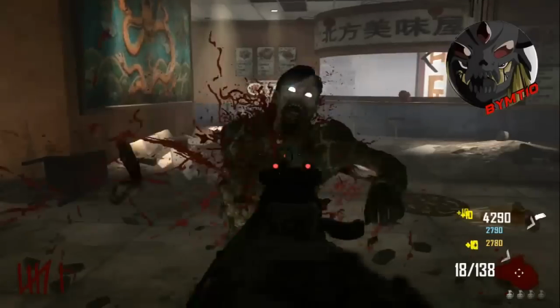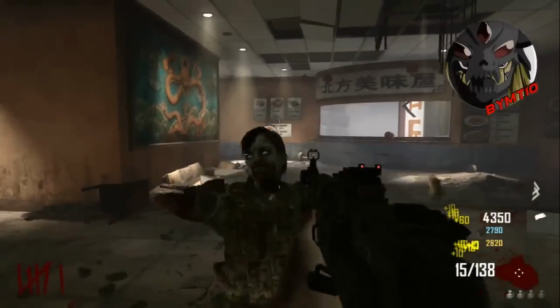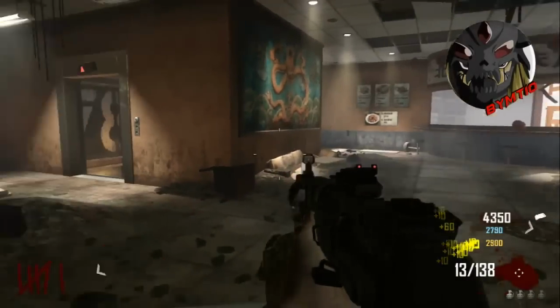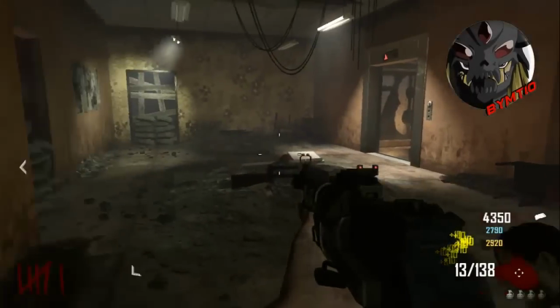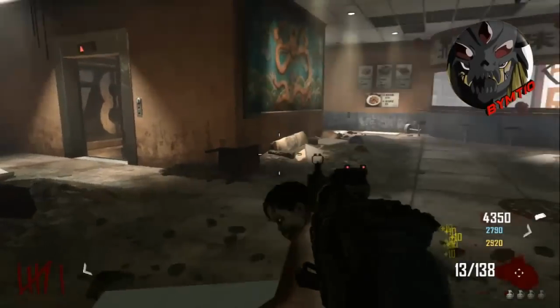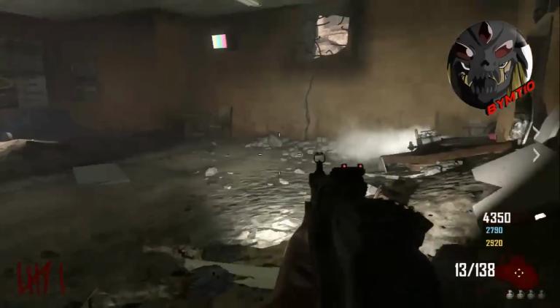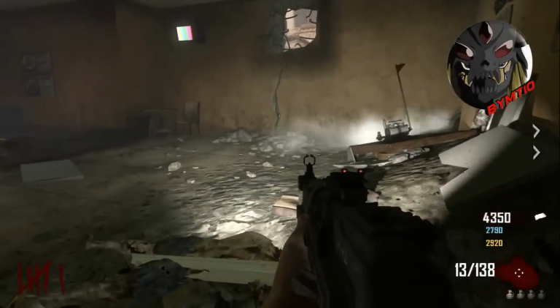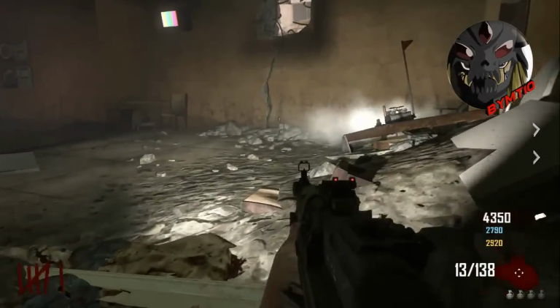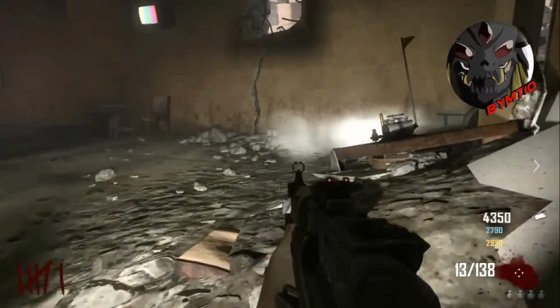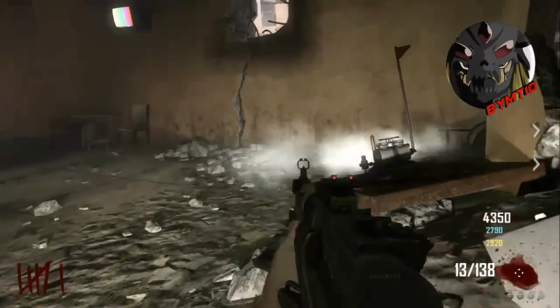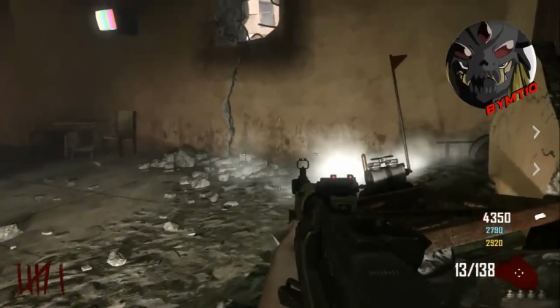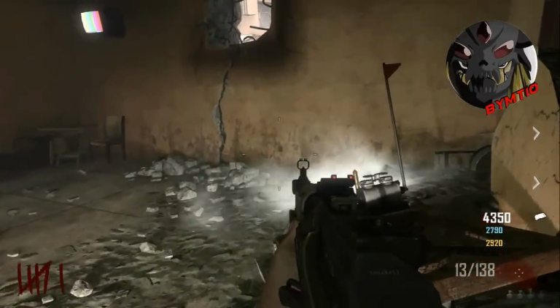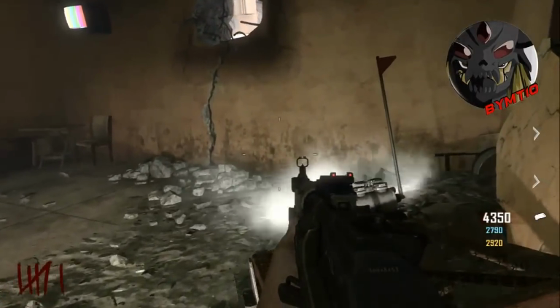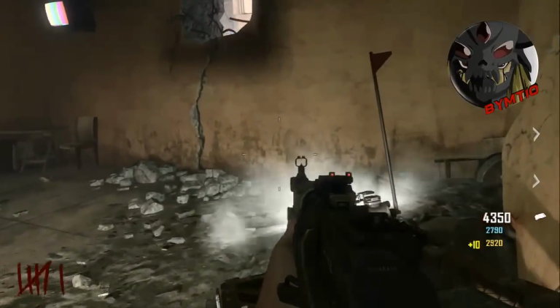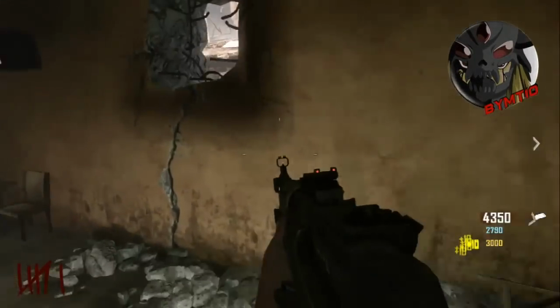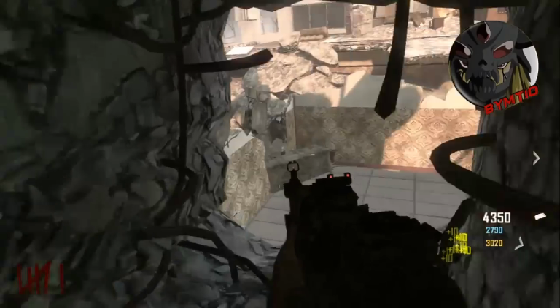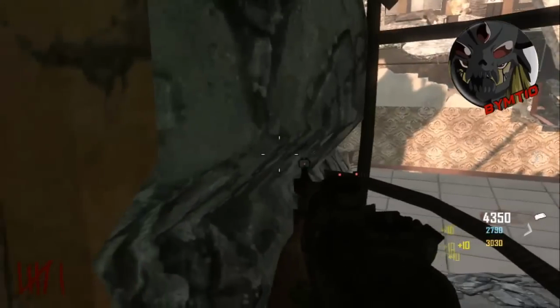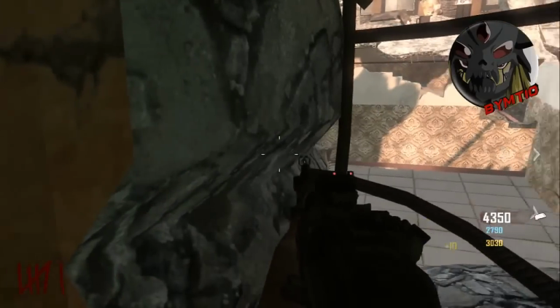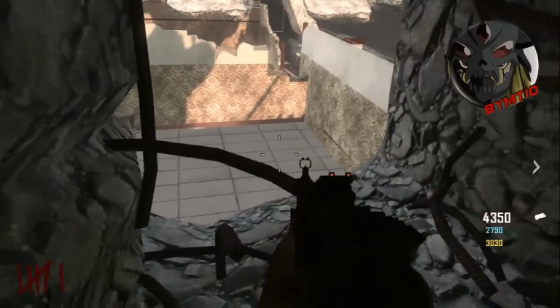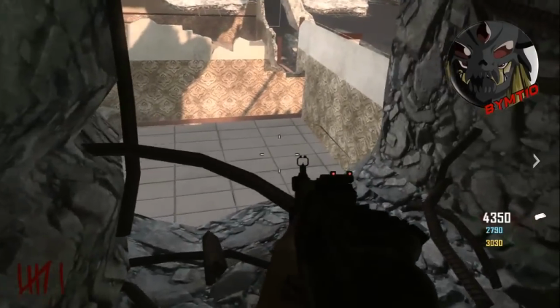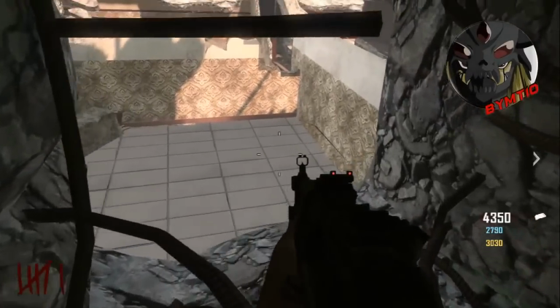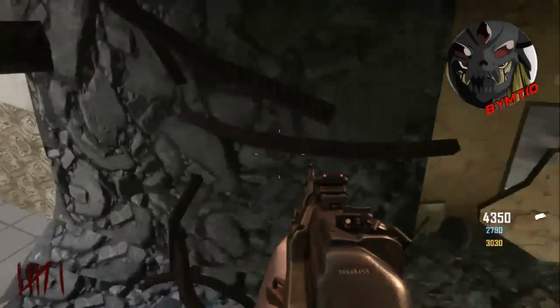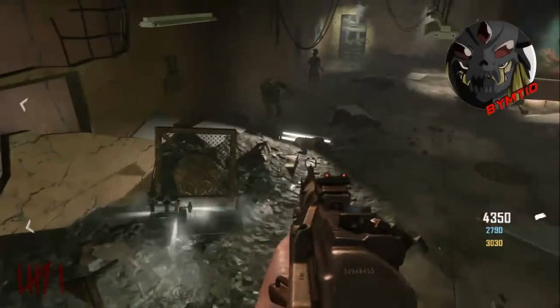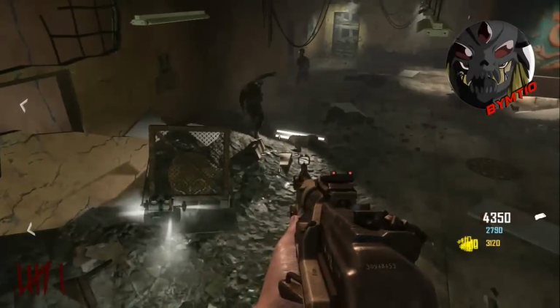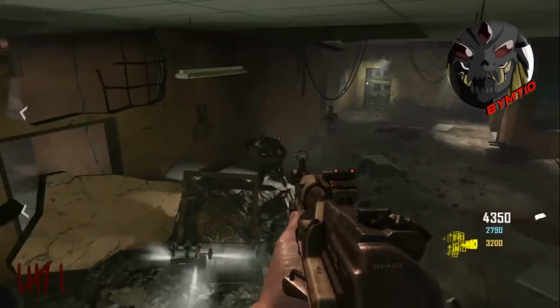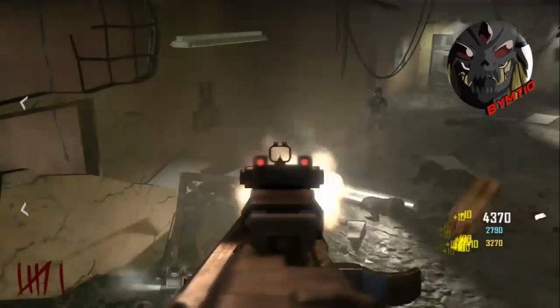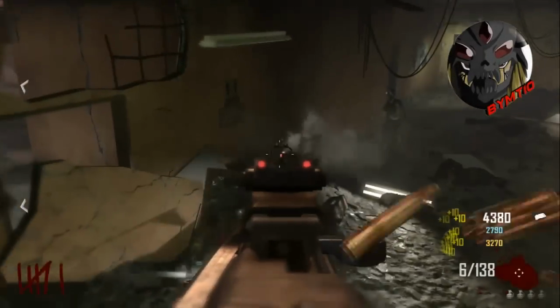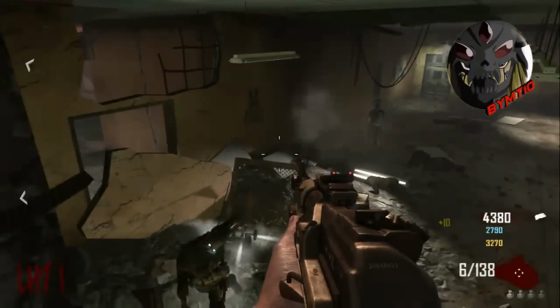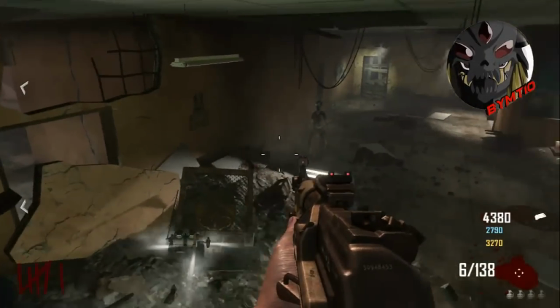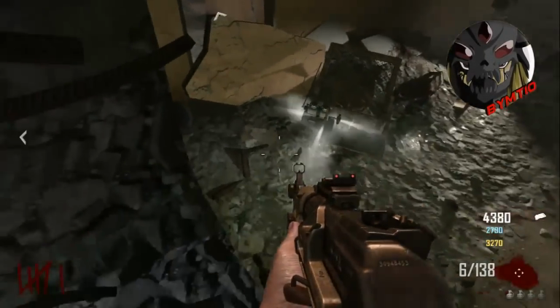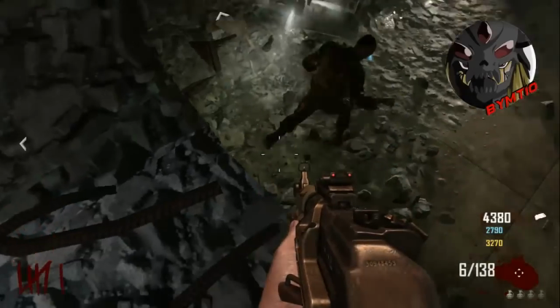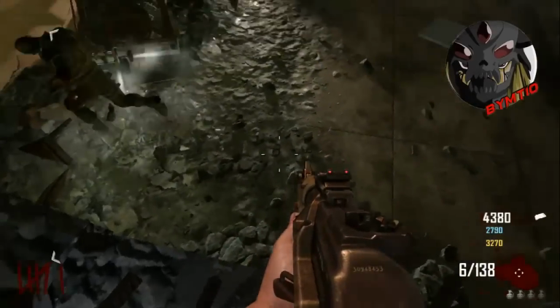Lo ponemos colocado justamente mirando al agujero y ahora nos agachamos y vamos andando lentito hacia el patch saltador. Tenemos que estar agachados, ¿vale? Recordarlo.